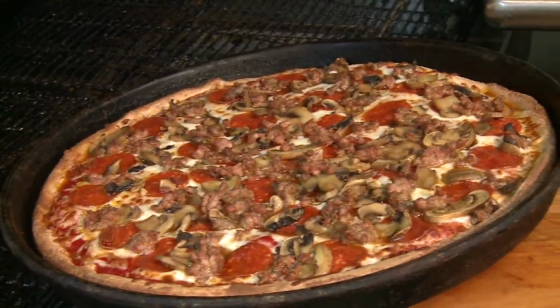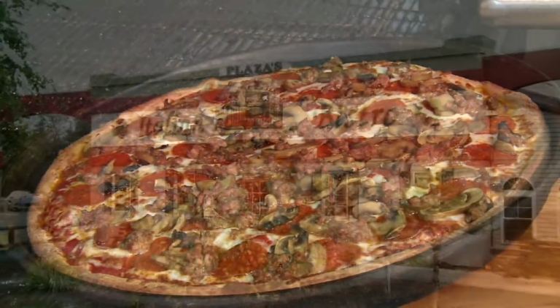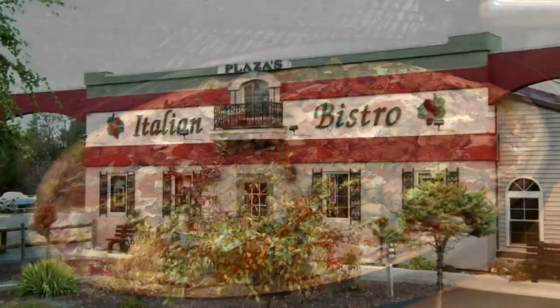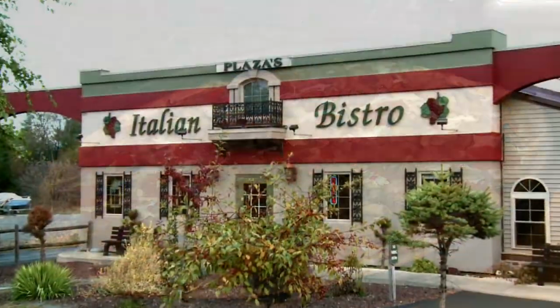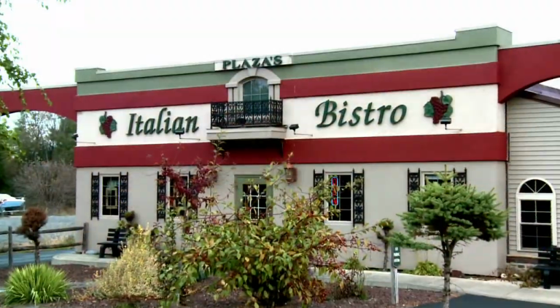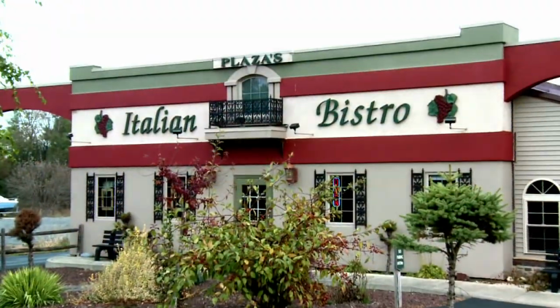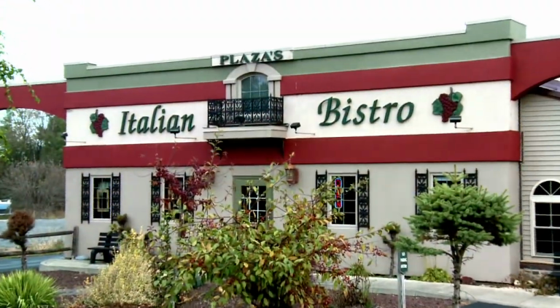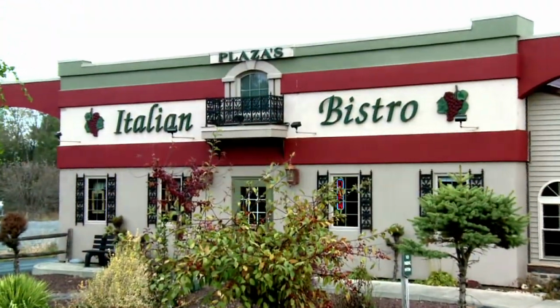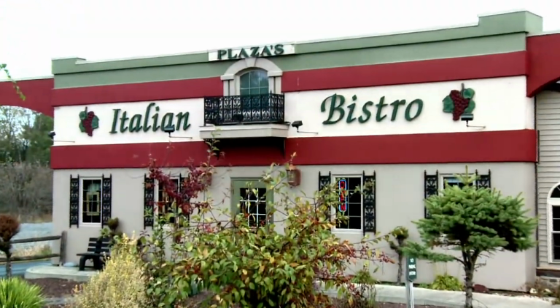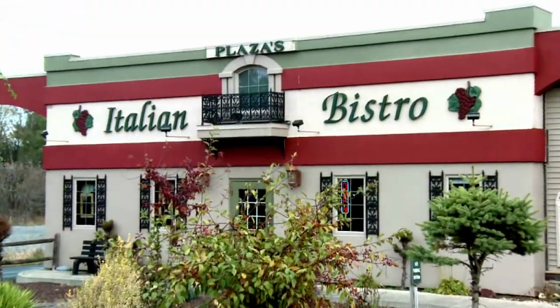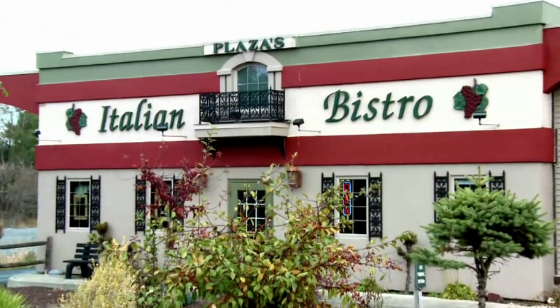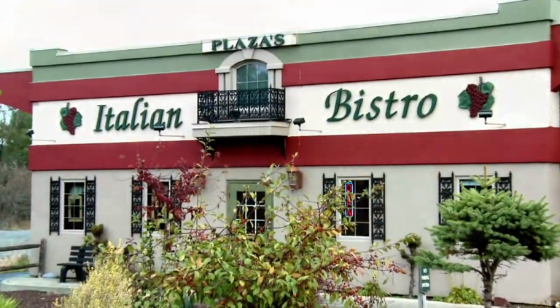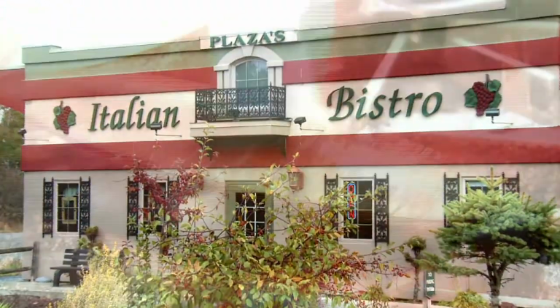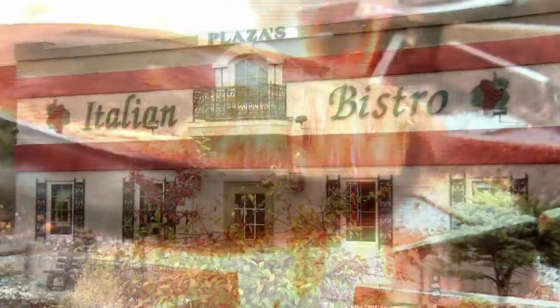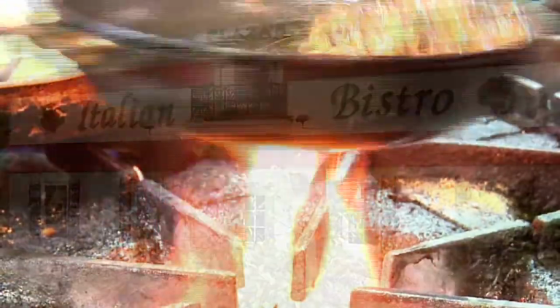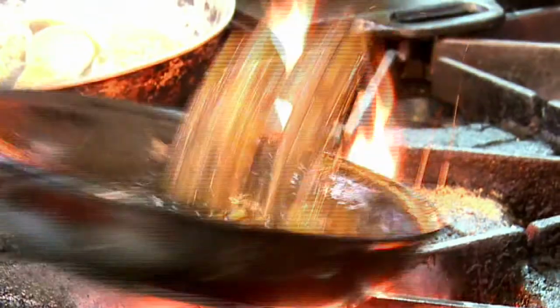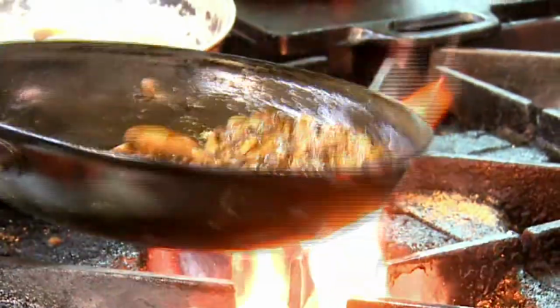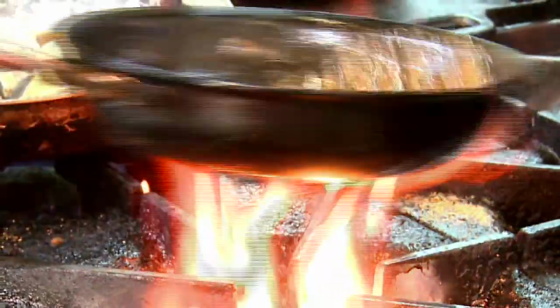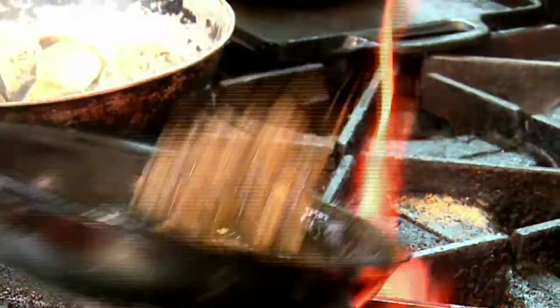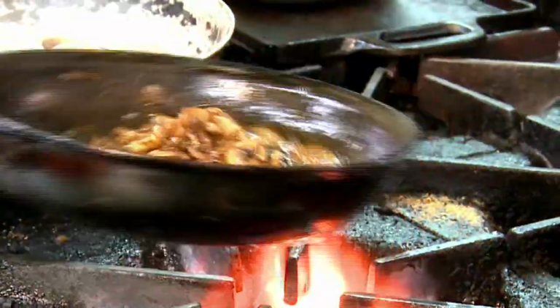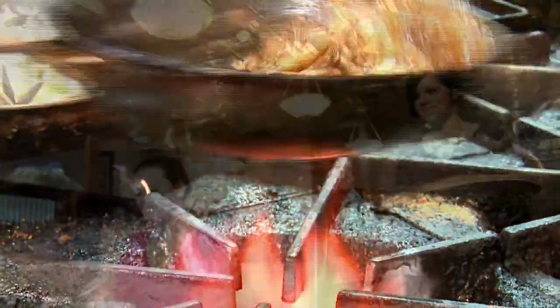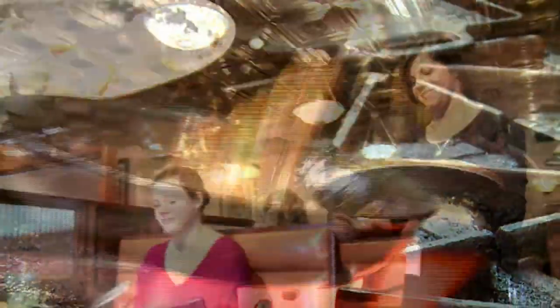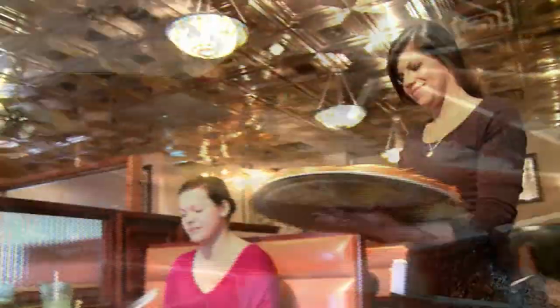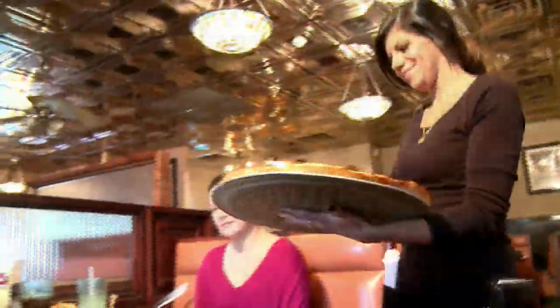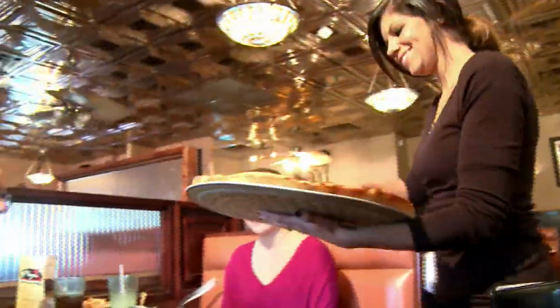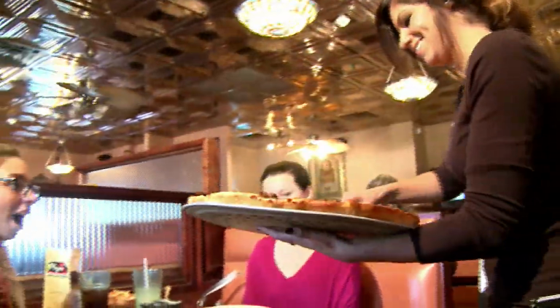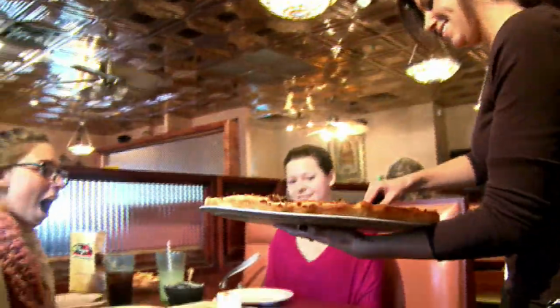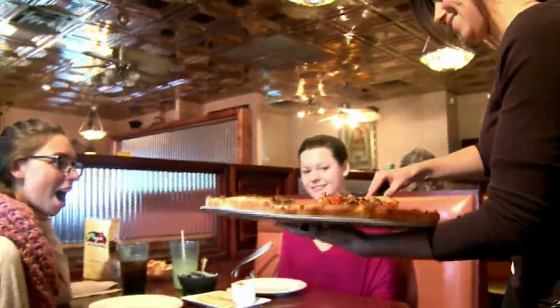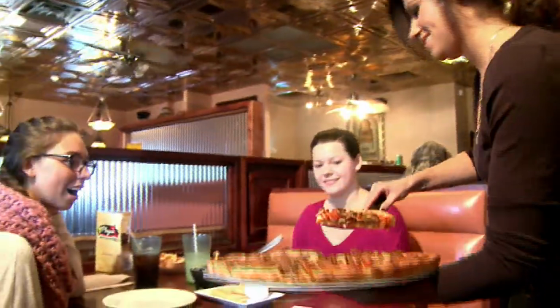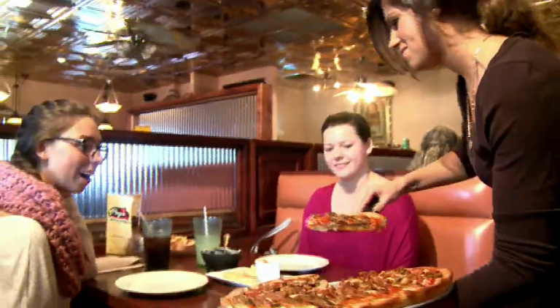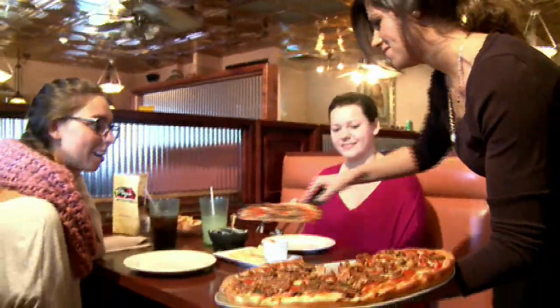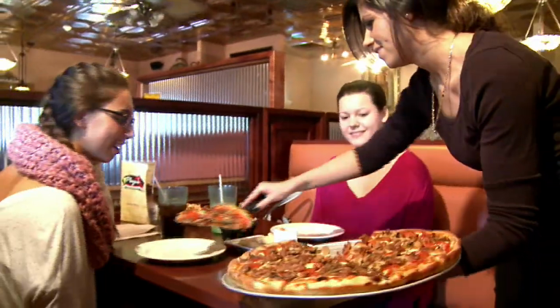For over 30 years, the Italian Bistro has been in business making delicious food. People love coming in and enjoying the great atmosphere and the amazing service from our staff.